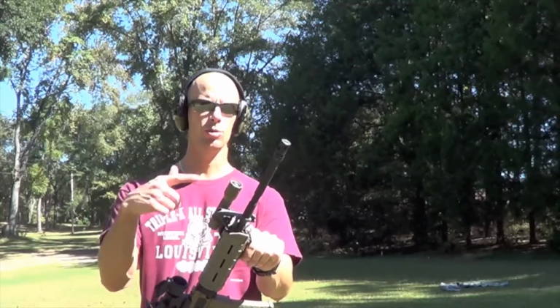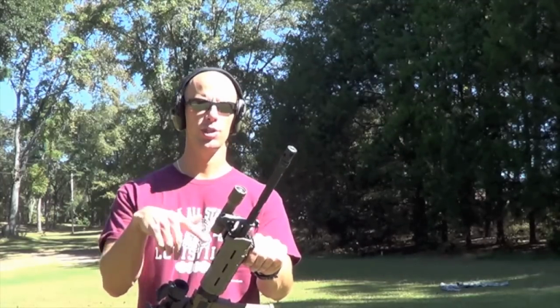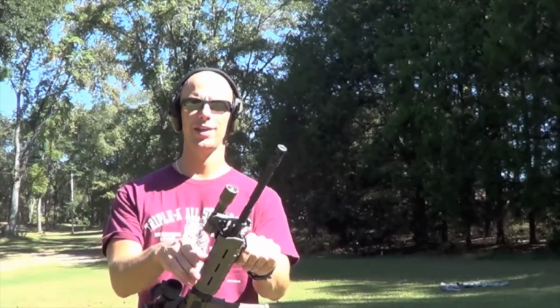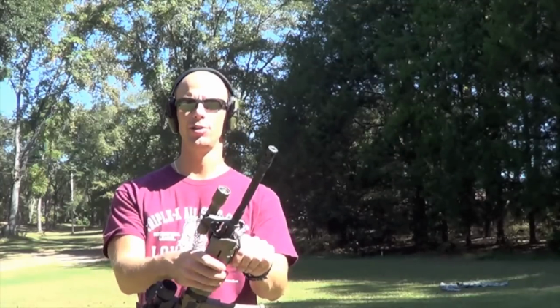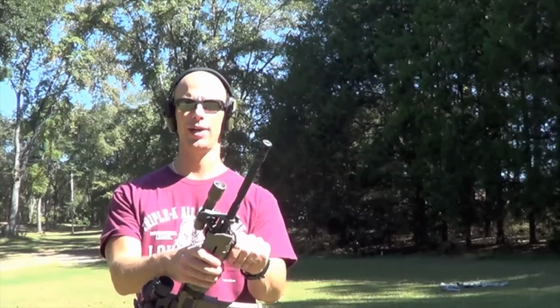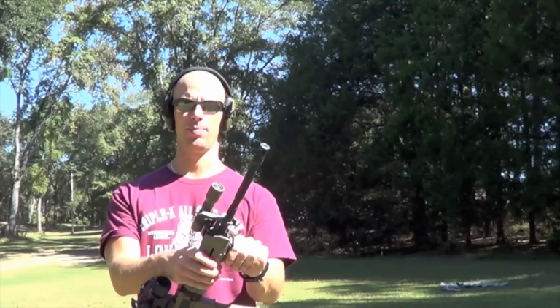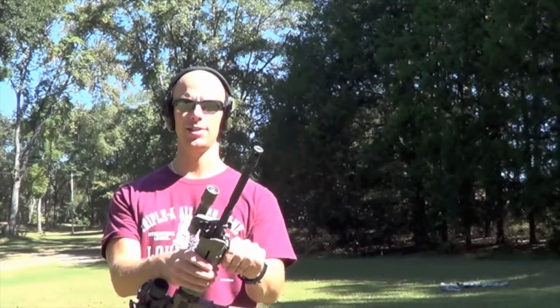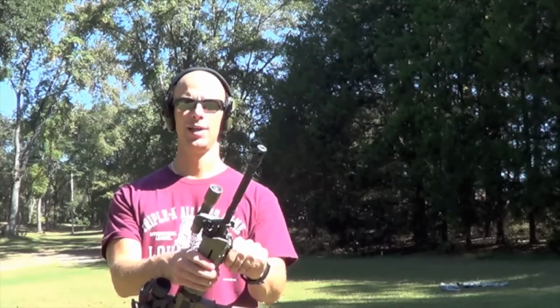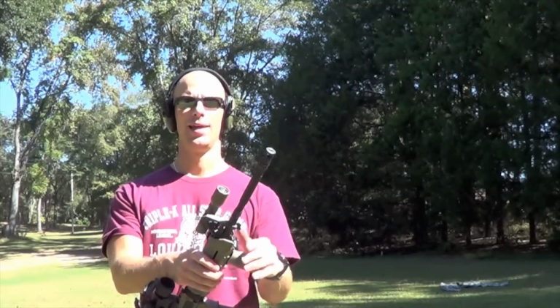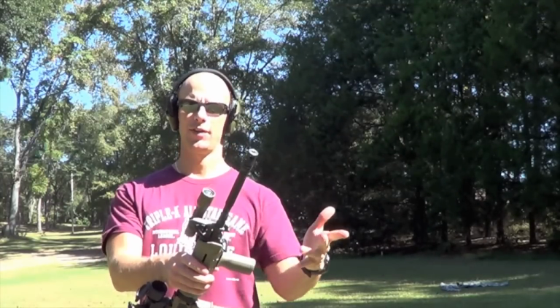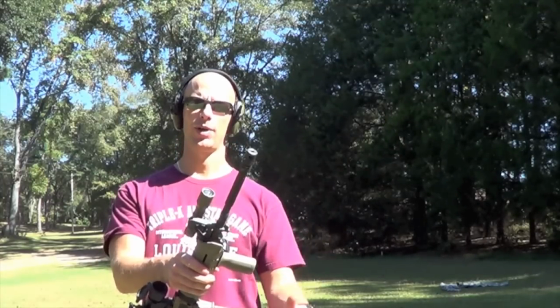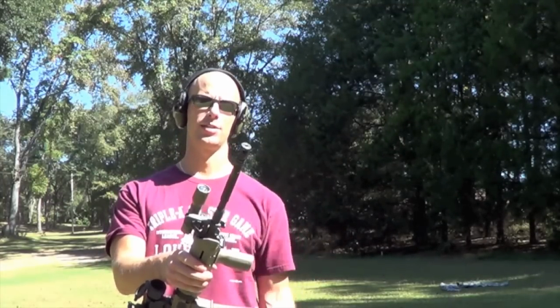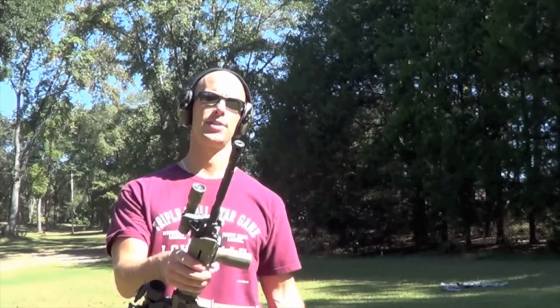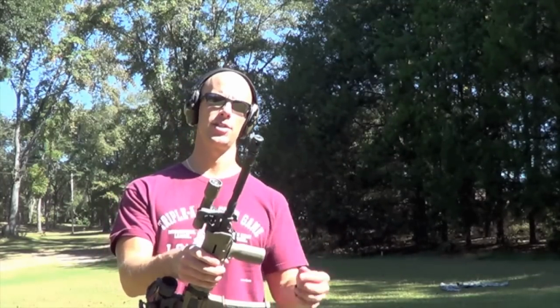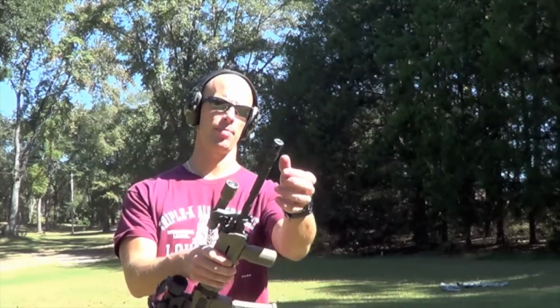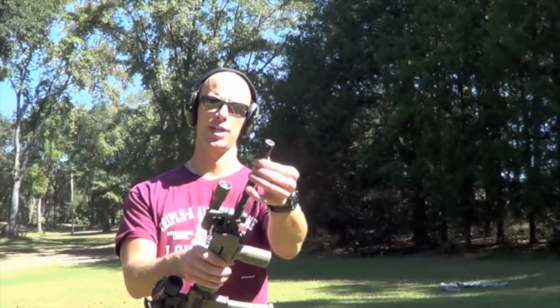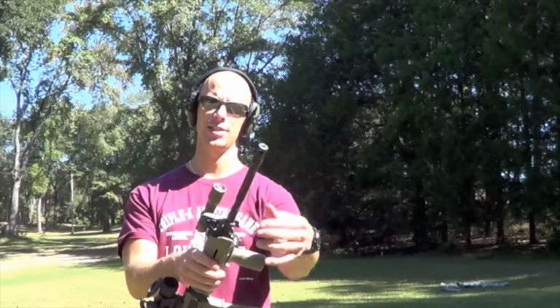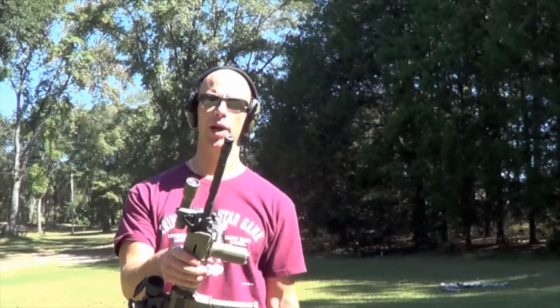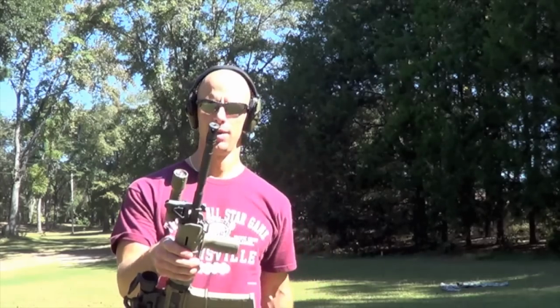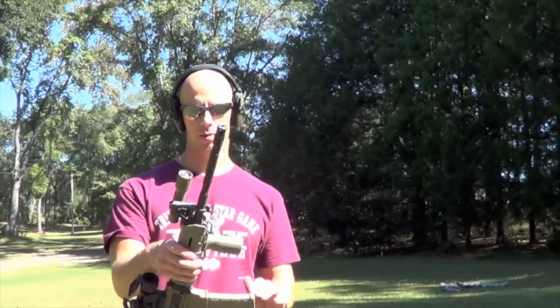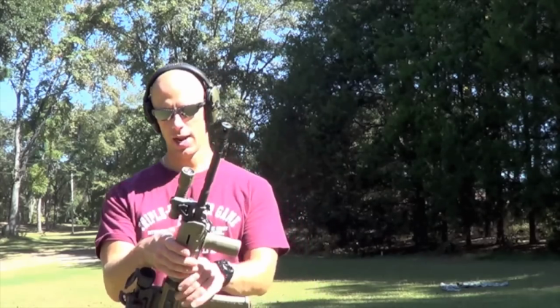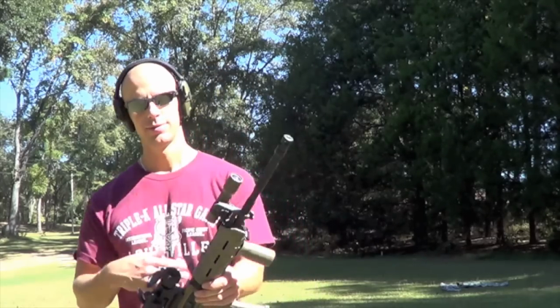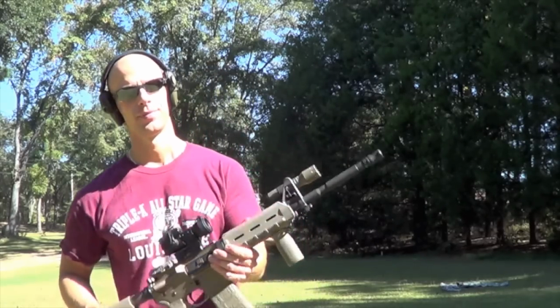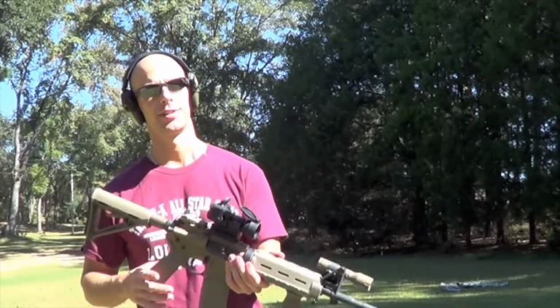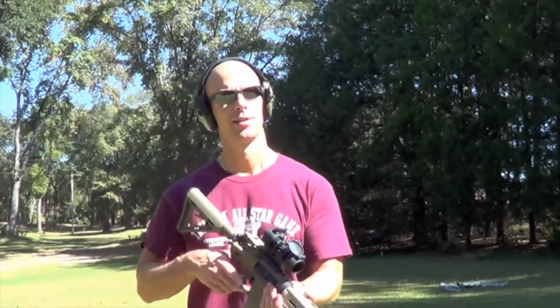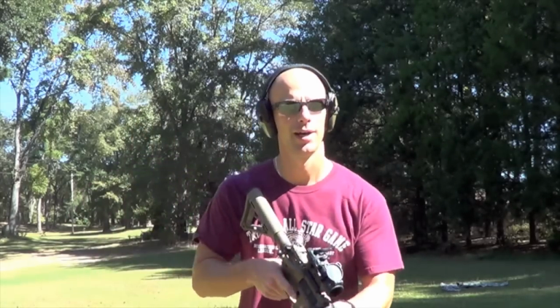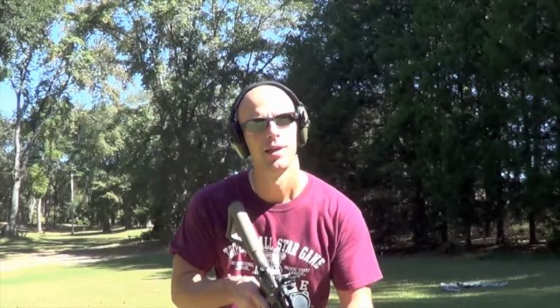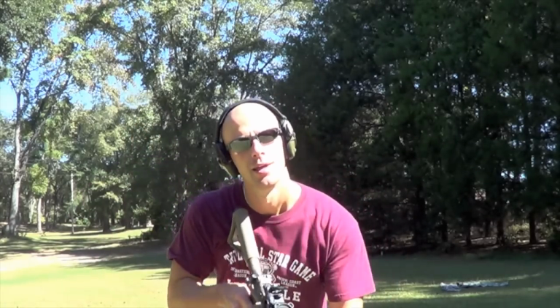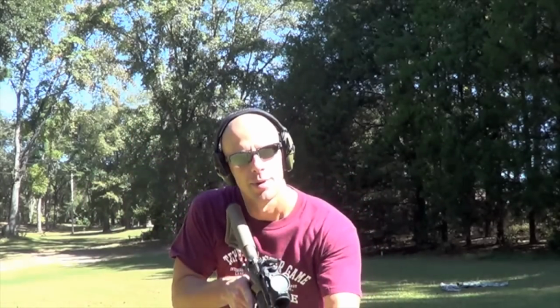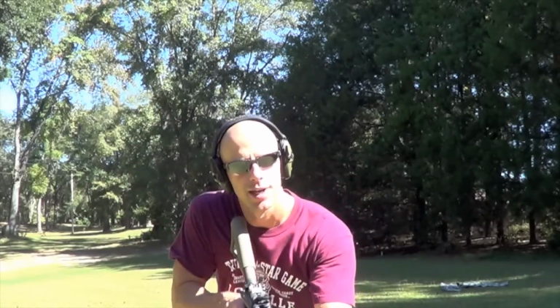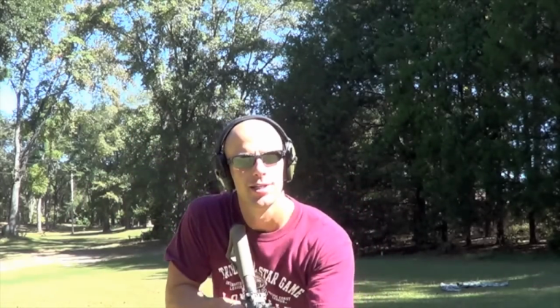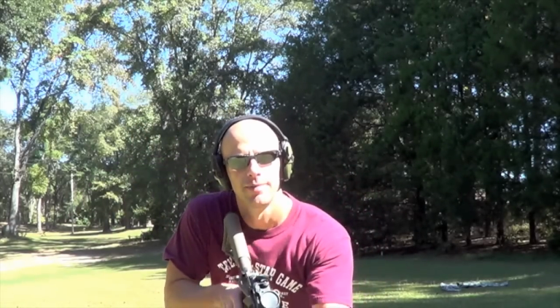We'll switch over to the A2 brake for comparison, and then after that we'll get into some discussion about the pros and cons of this brake. Let's sling some rounds downrange.